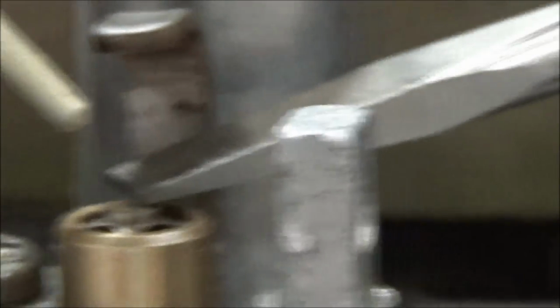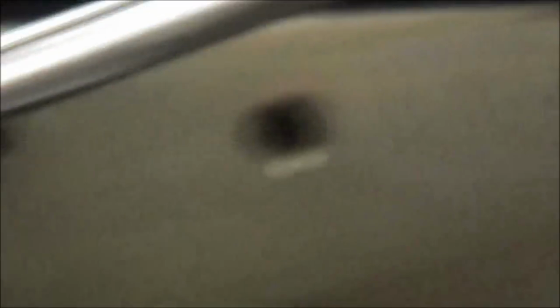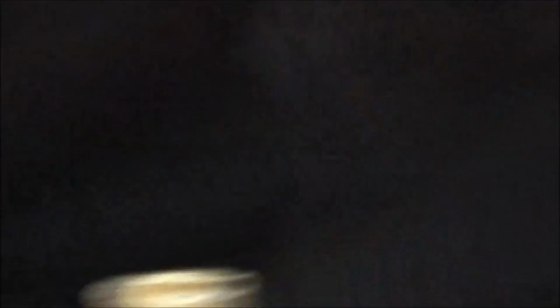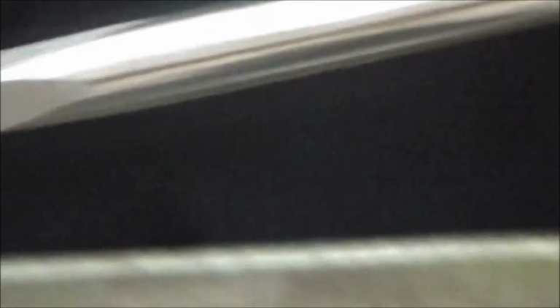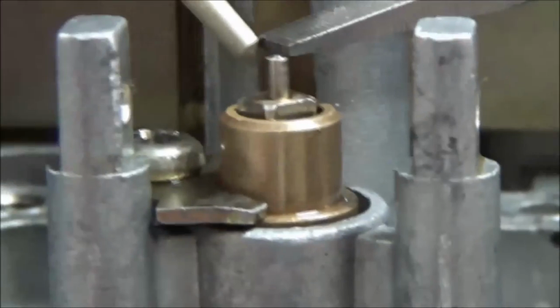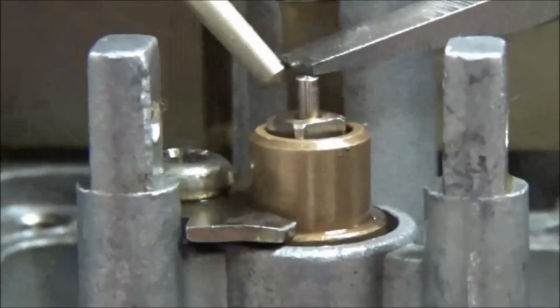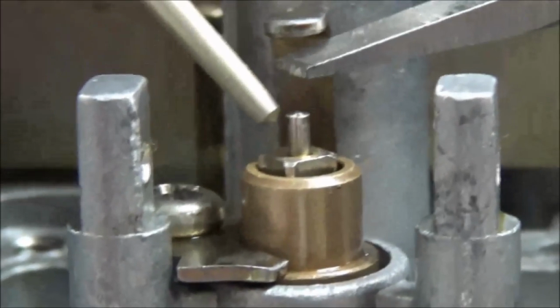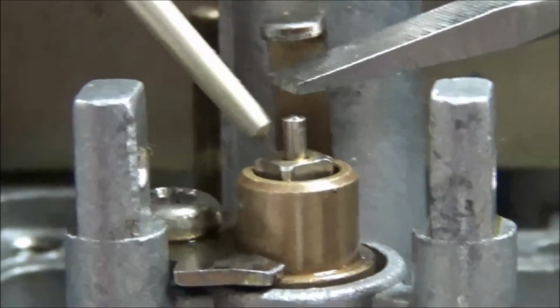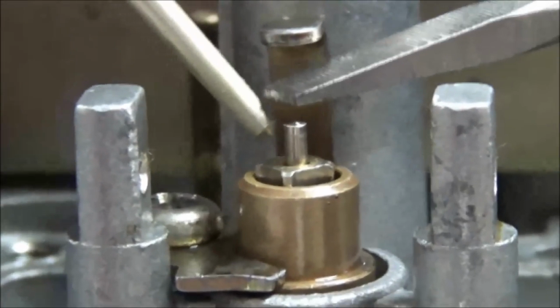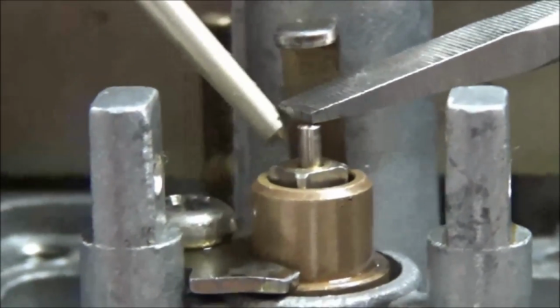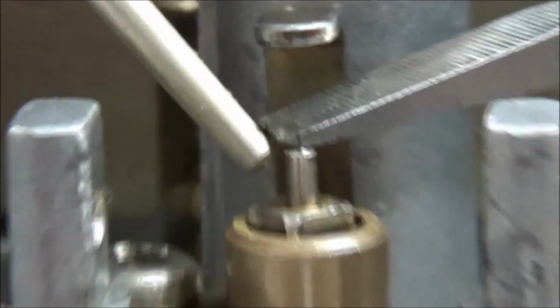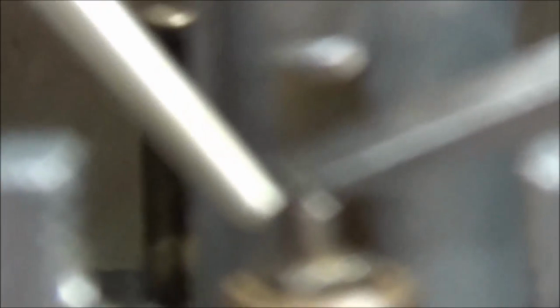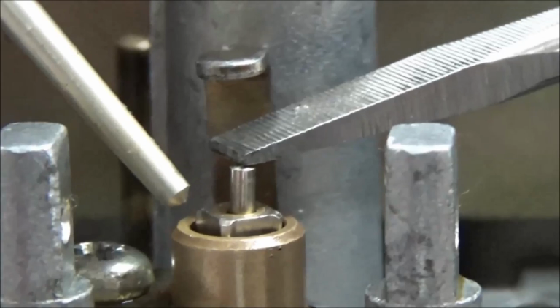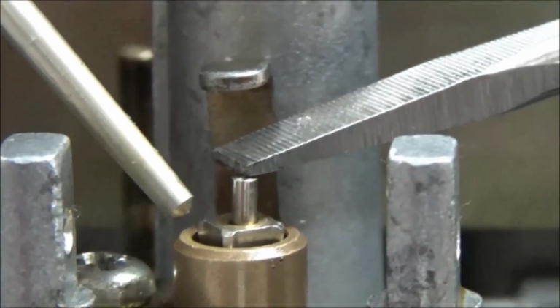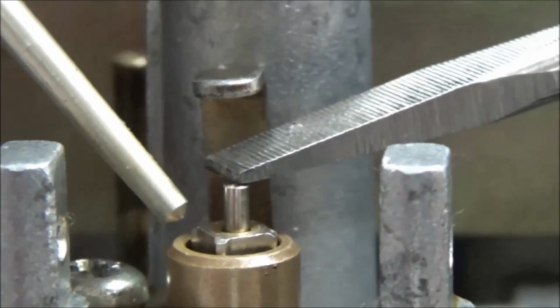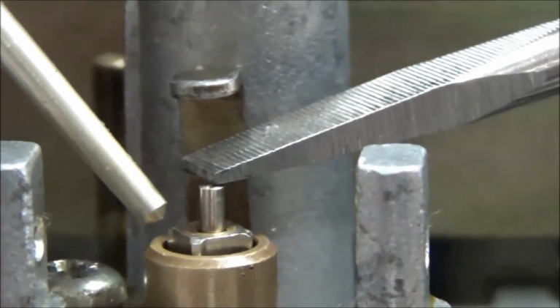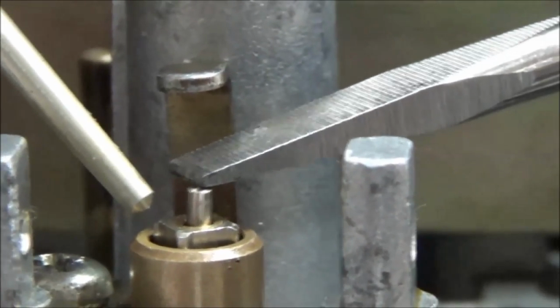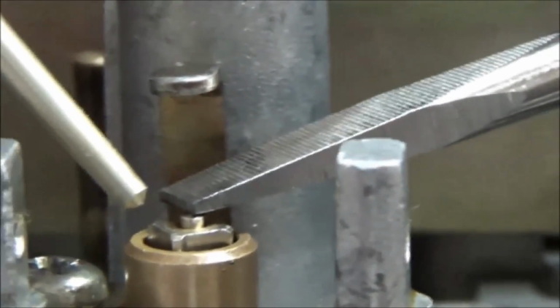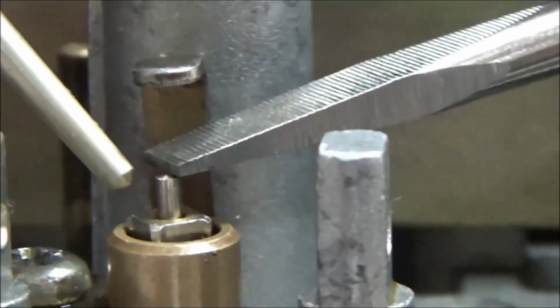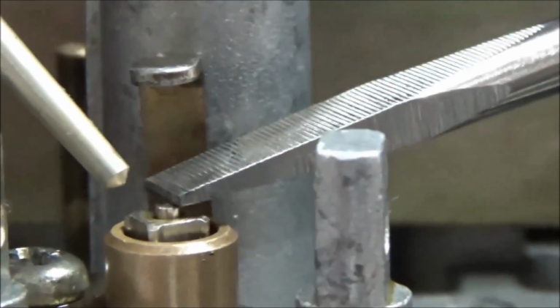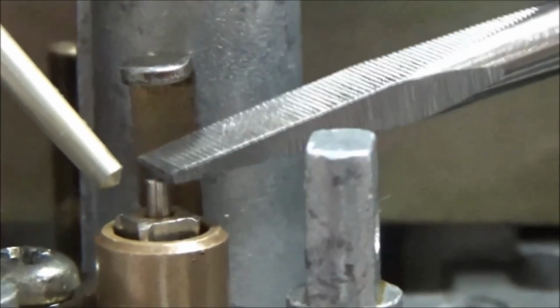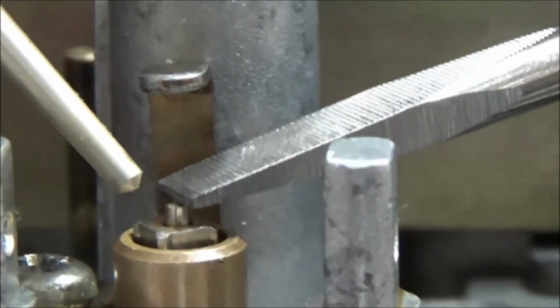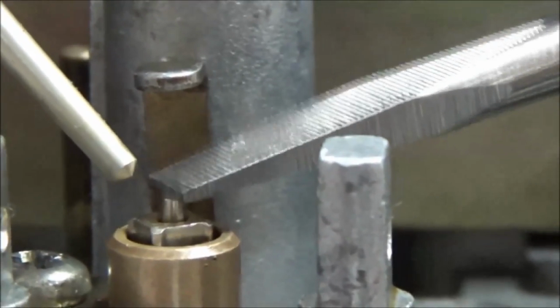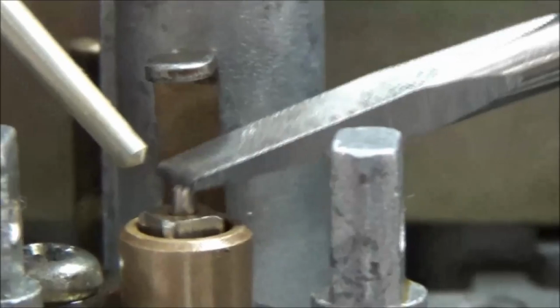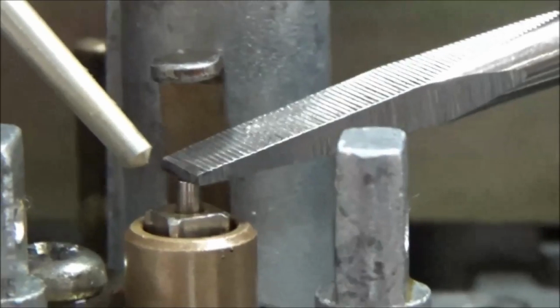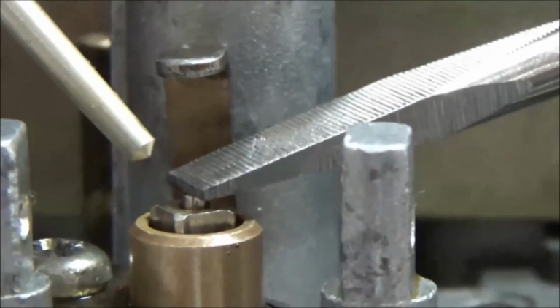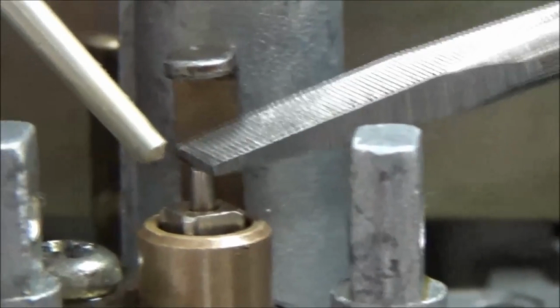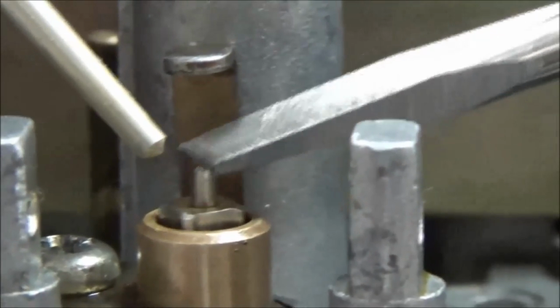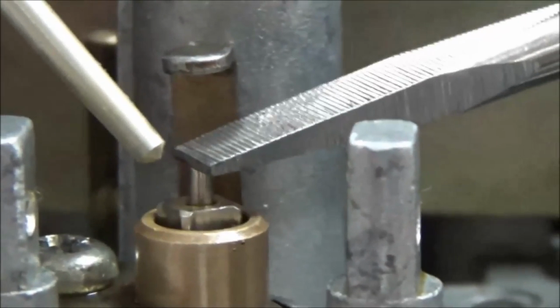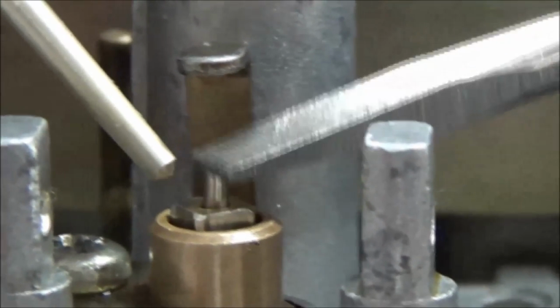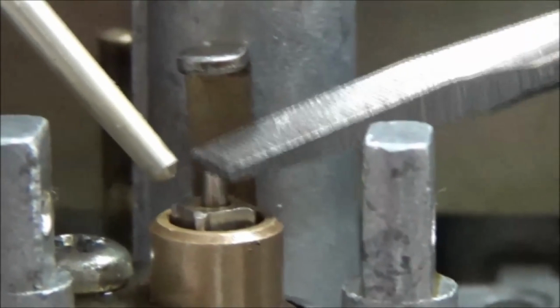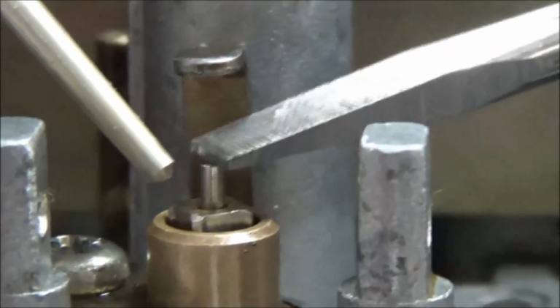Now we're going to go over here. This is the aftermarket correct part number. See how much taller? Go ahead and depress it. But the valve itself is significantly taller and seems kind of loose inside the seat too.